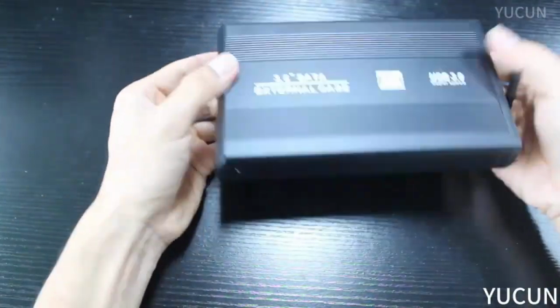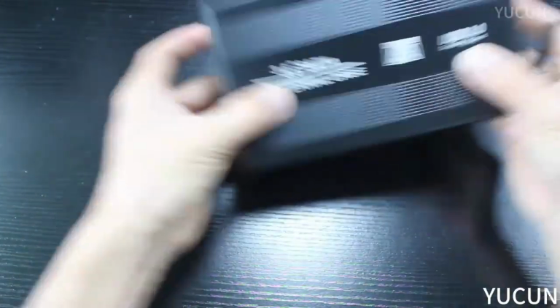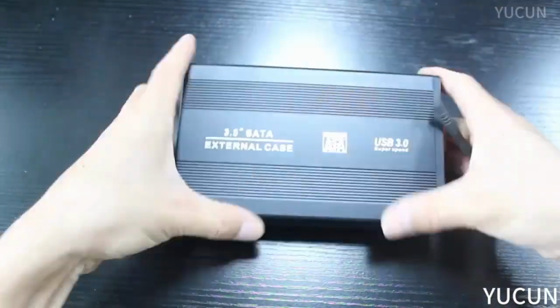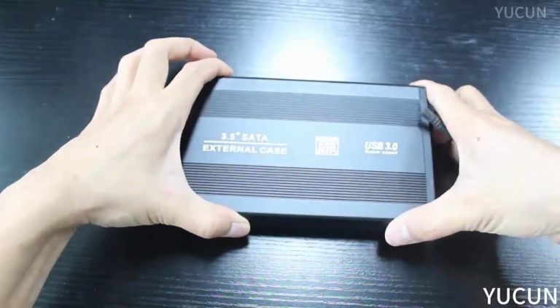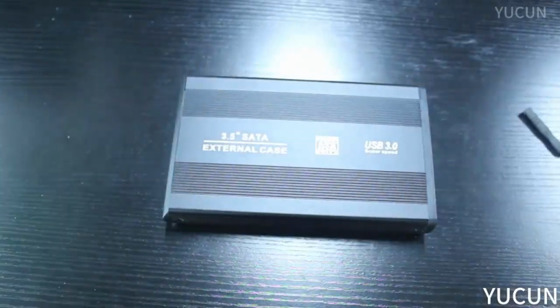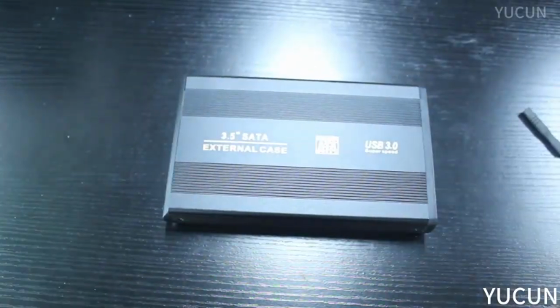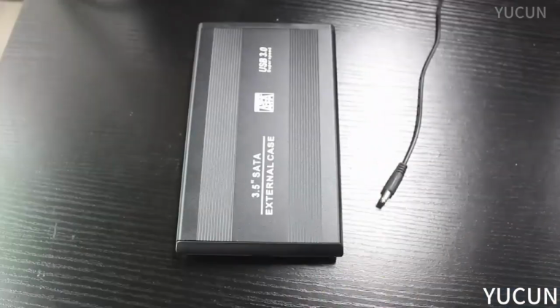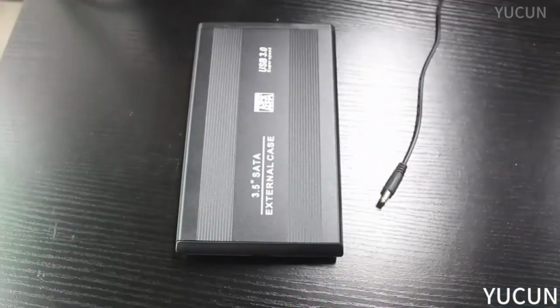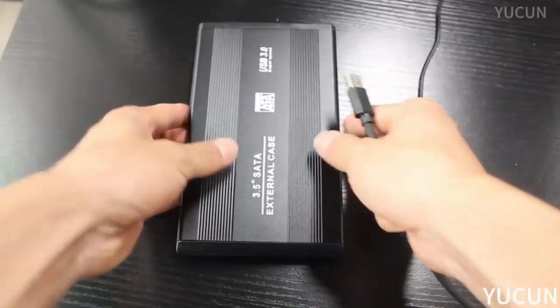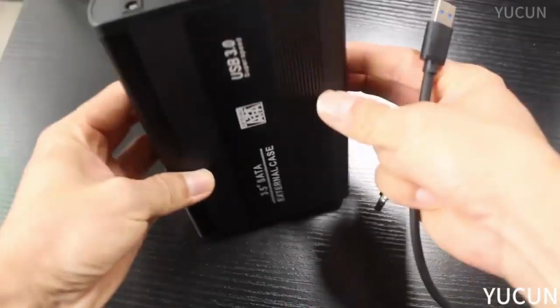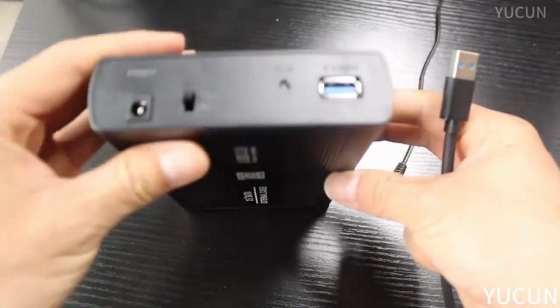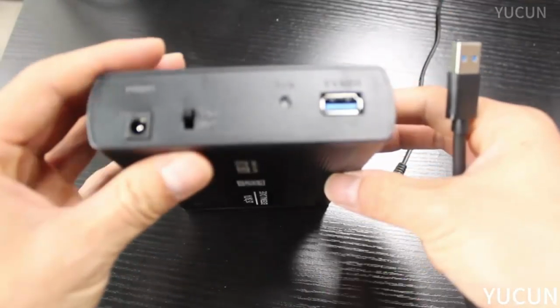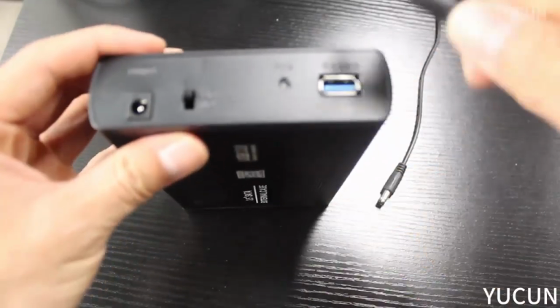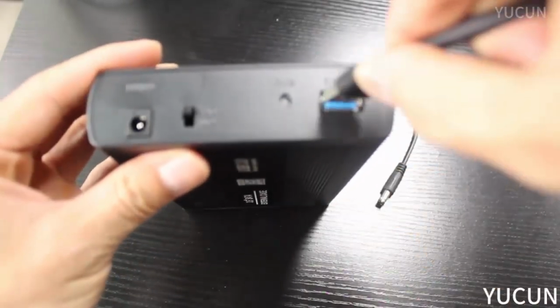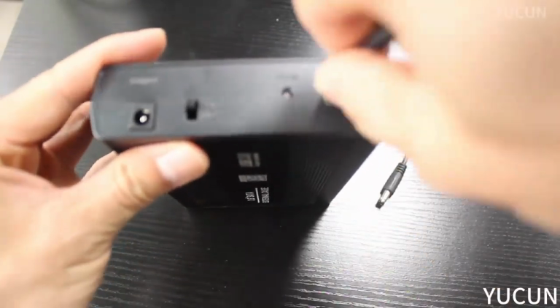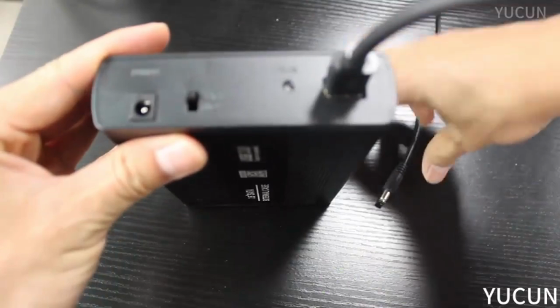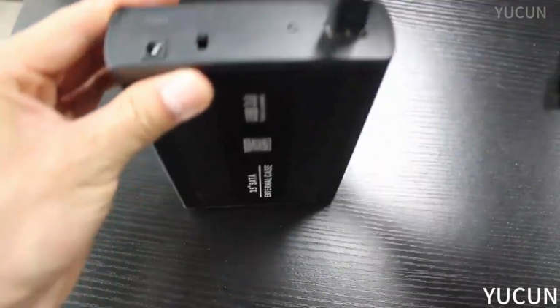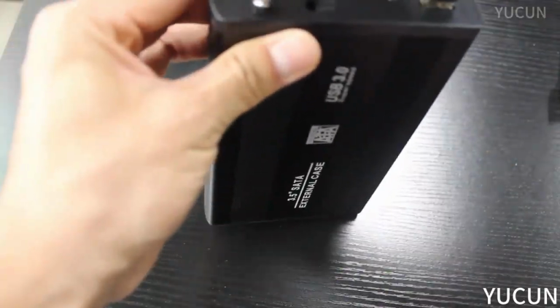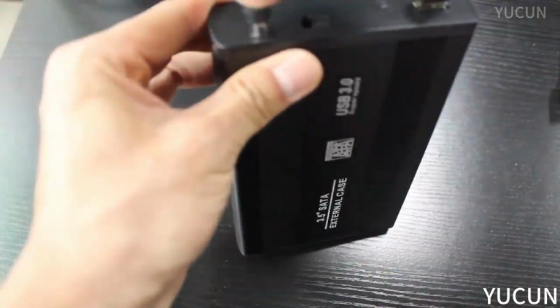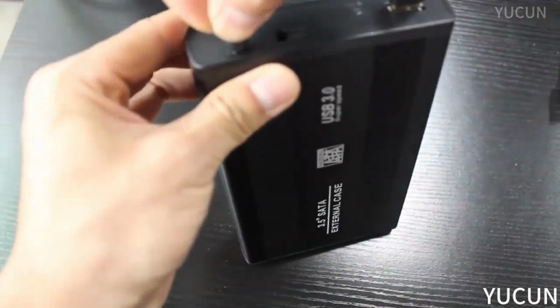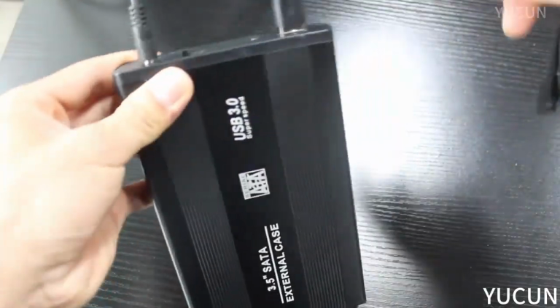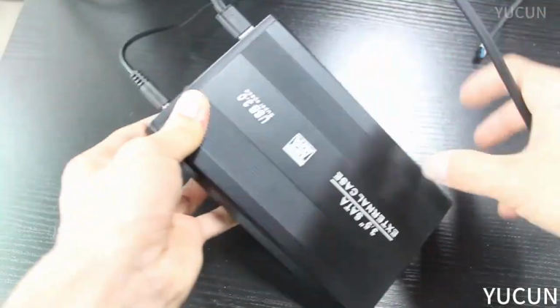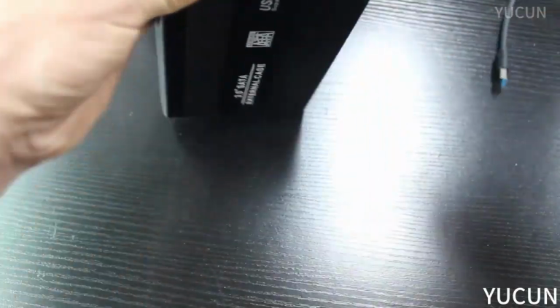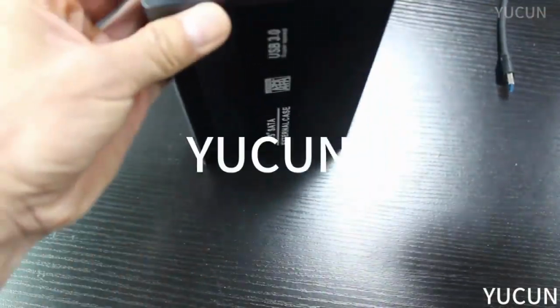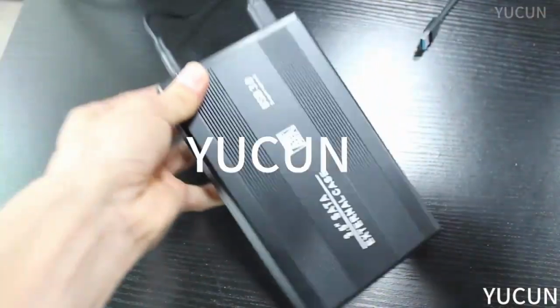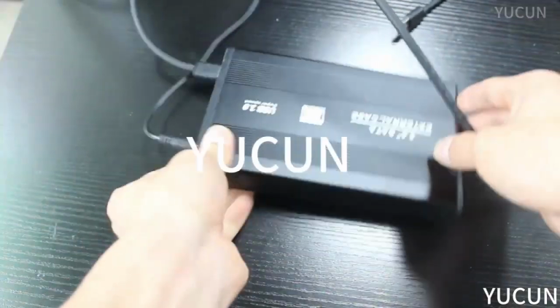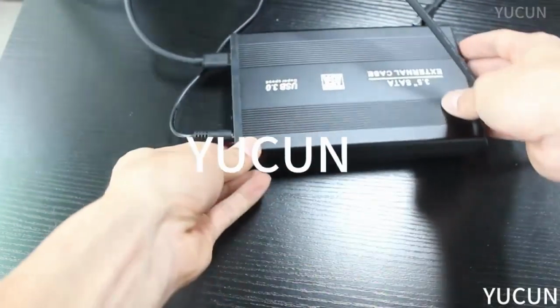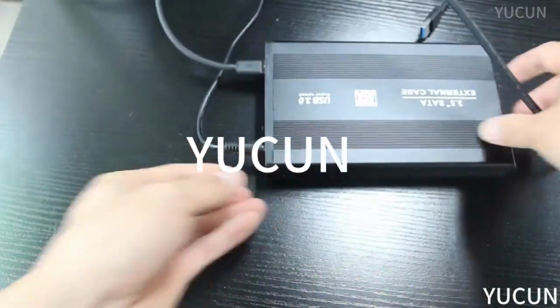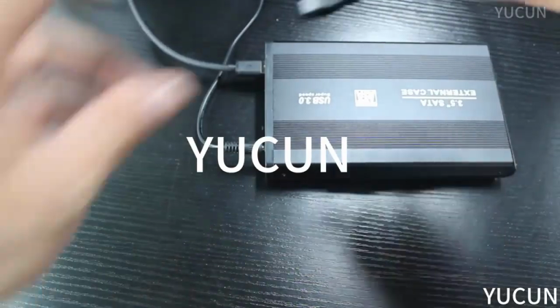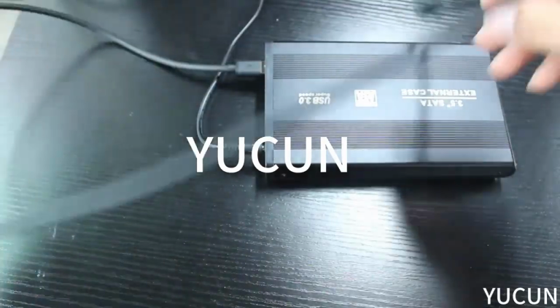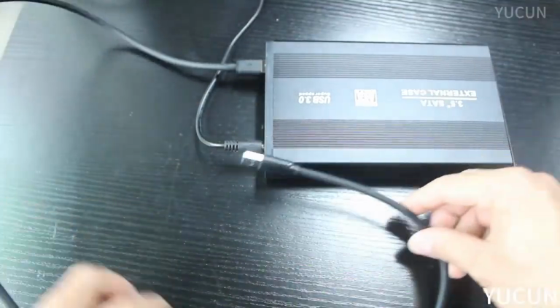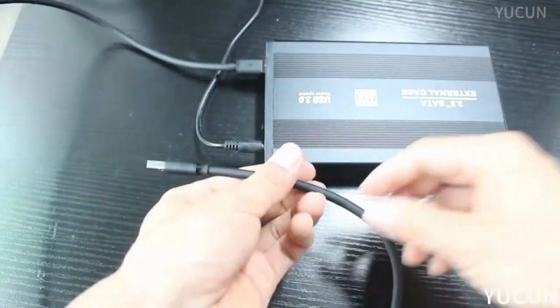Package contents: 1x HDD Case, 1x USB Cable, 1x Power Adapter, 1x Screwdriver, 1x Component Pack.